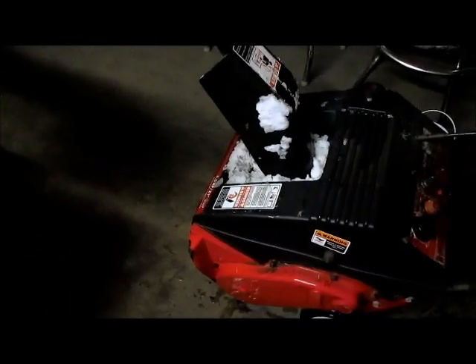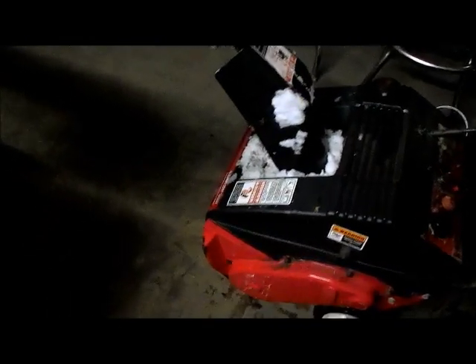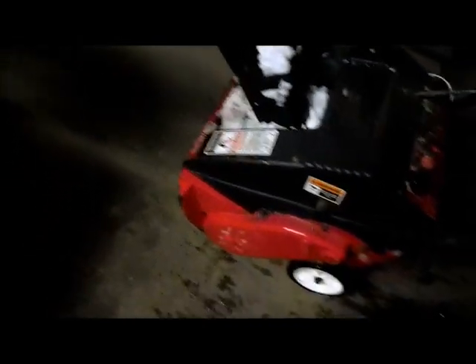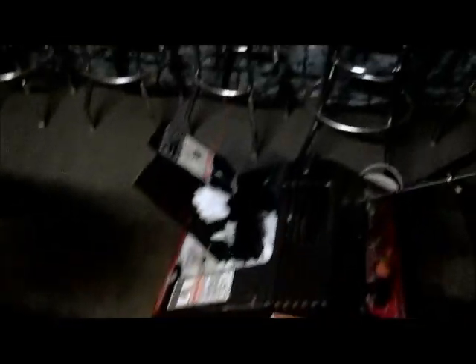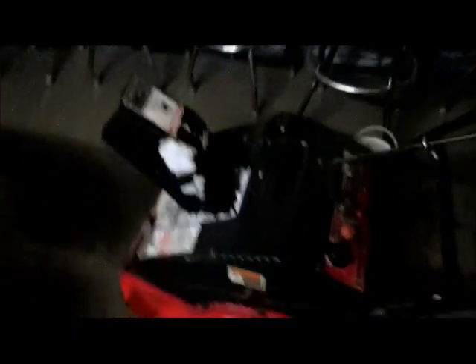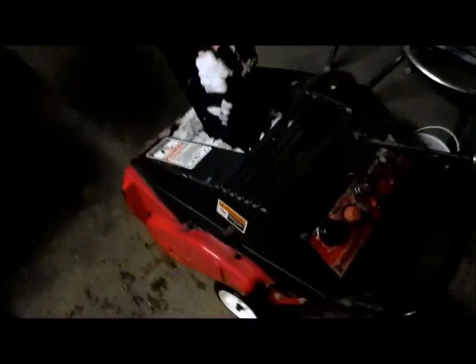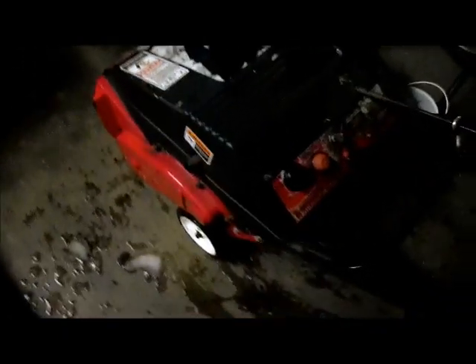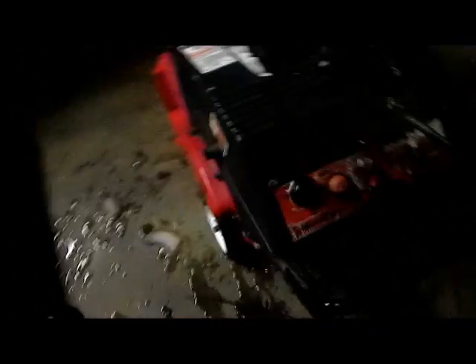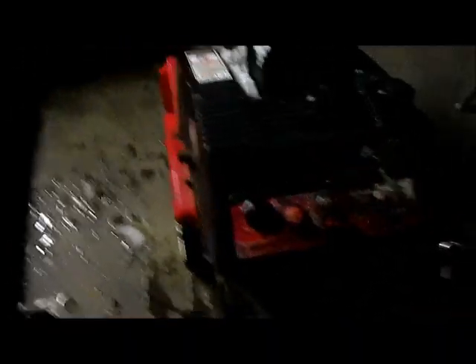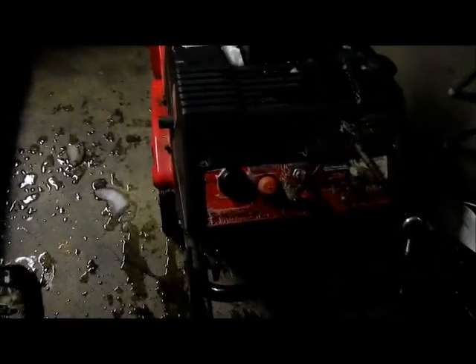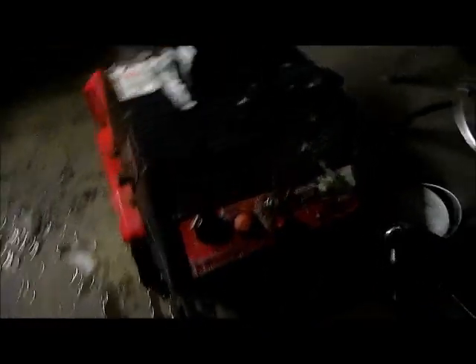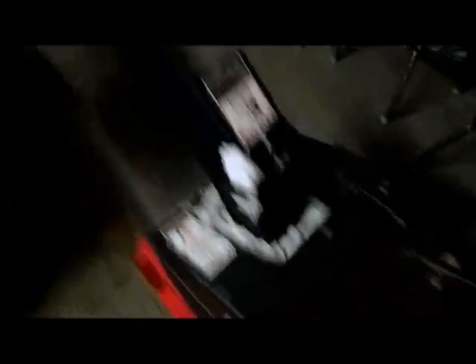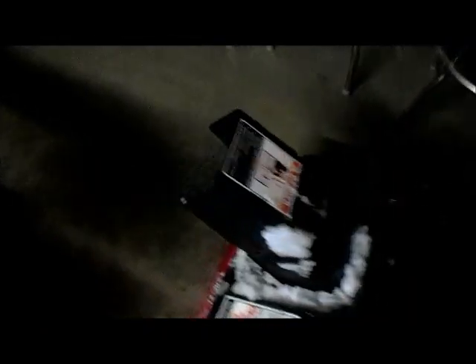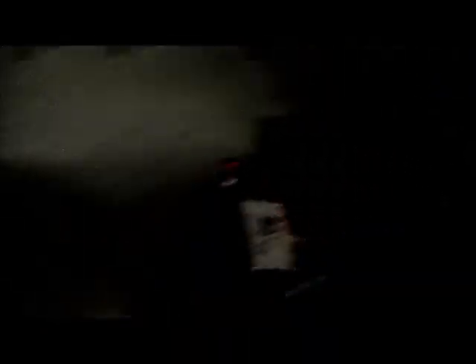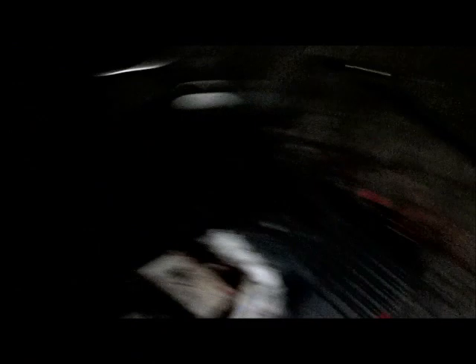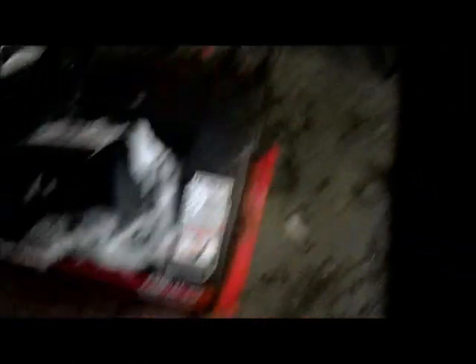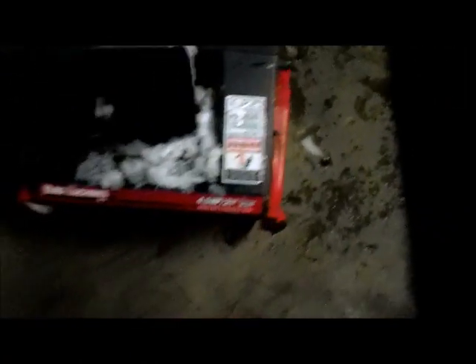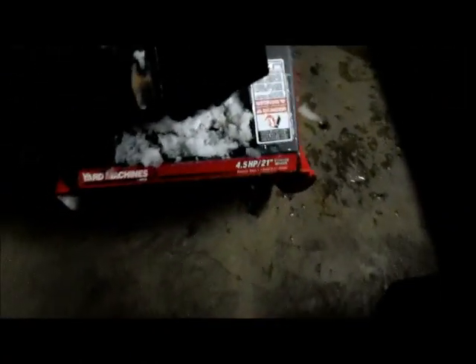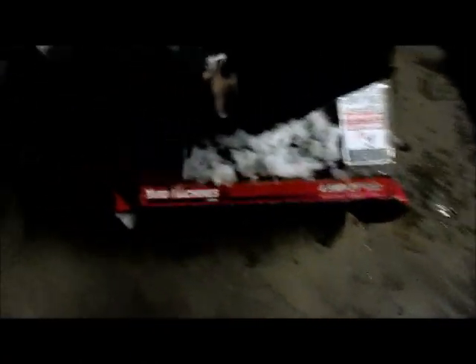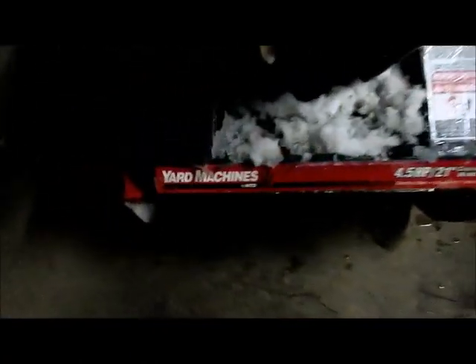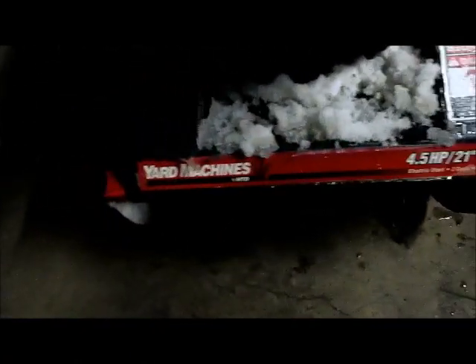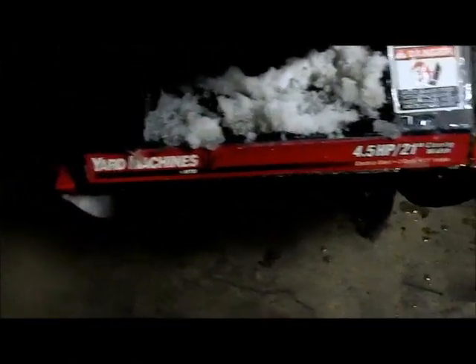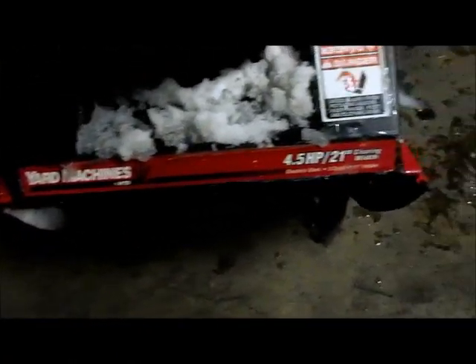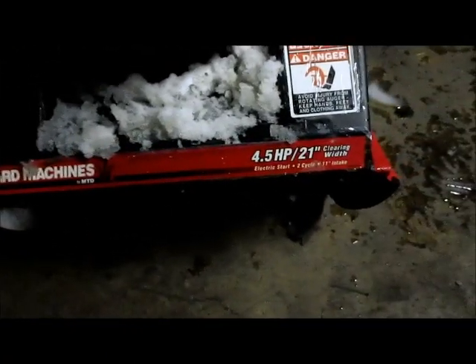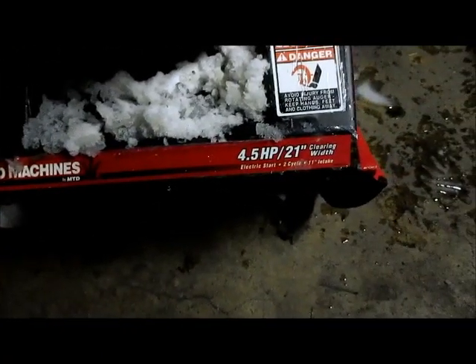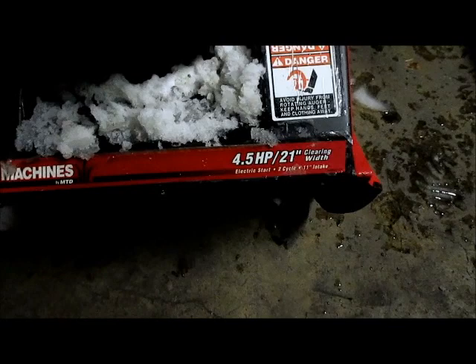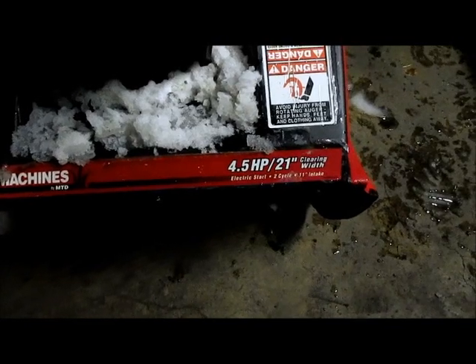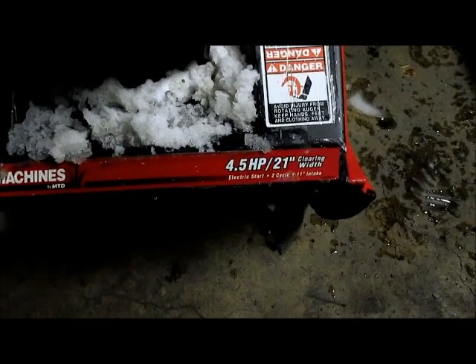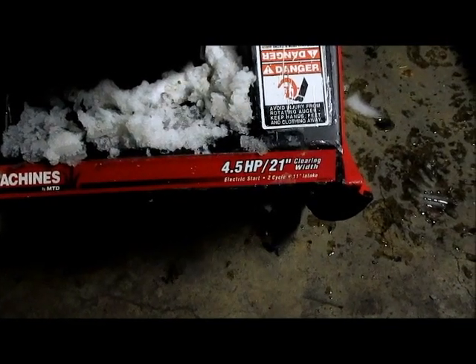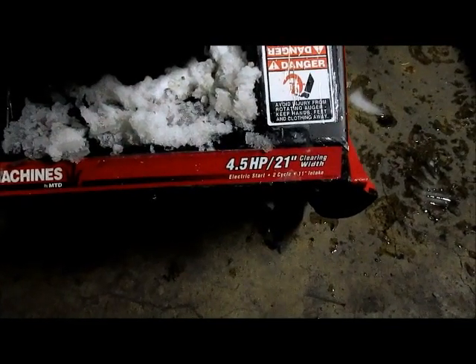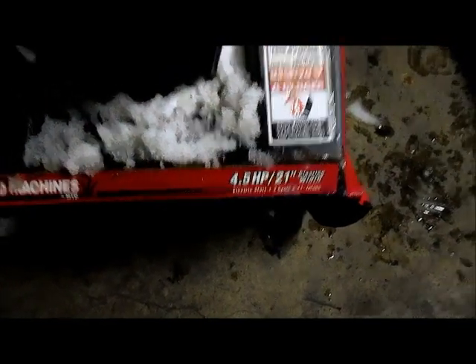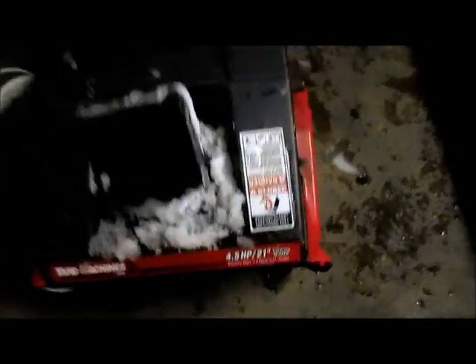I don't actually know what kind of snow blower this is — it says American made. Let me see: Yard Machine, 4.5 horsepower, 21 inch.